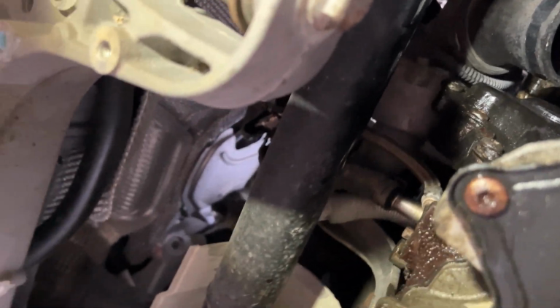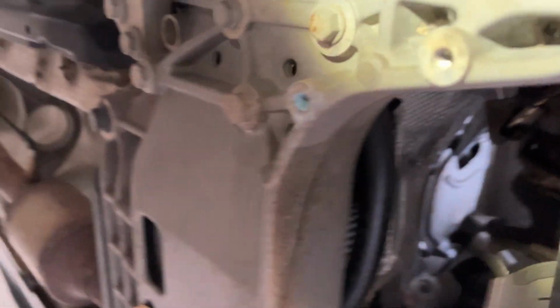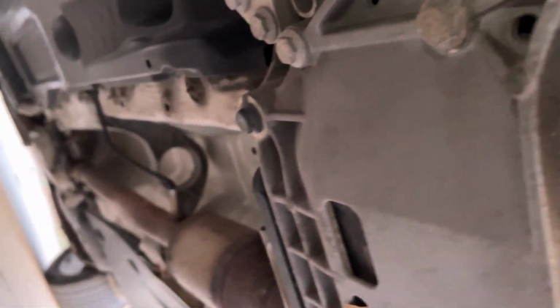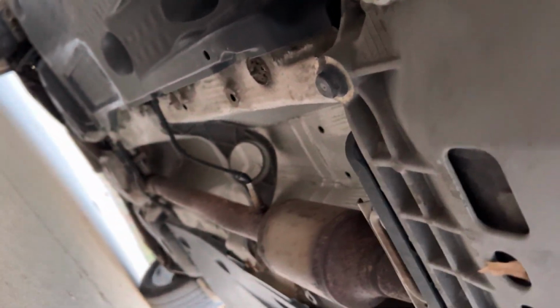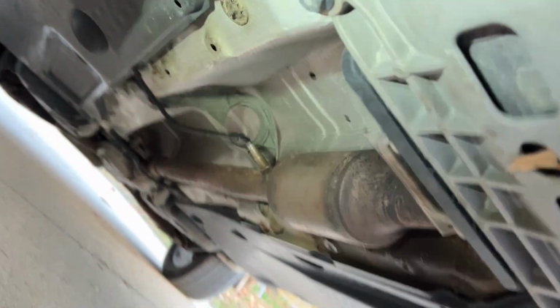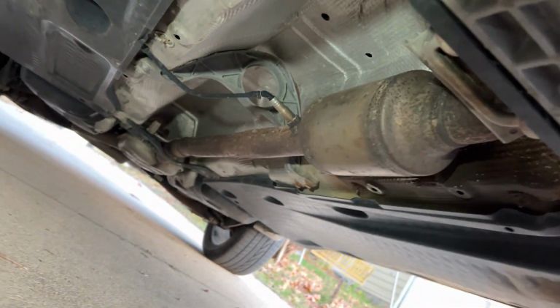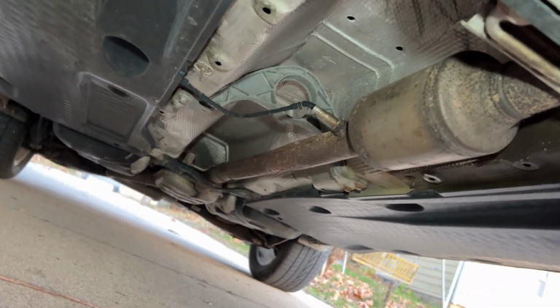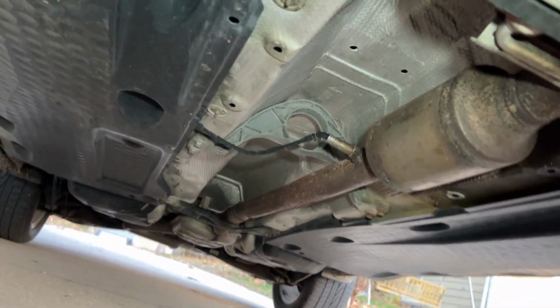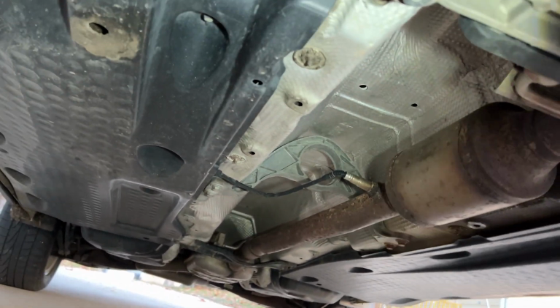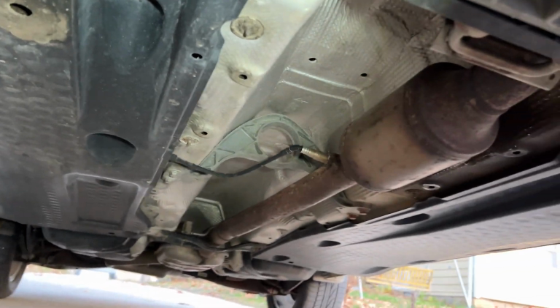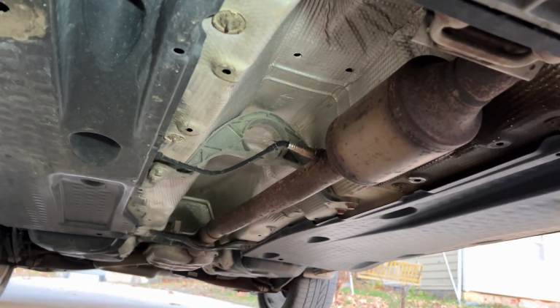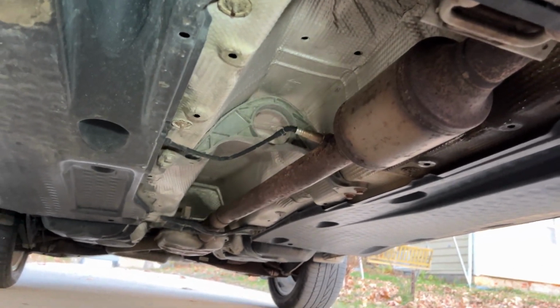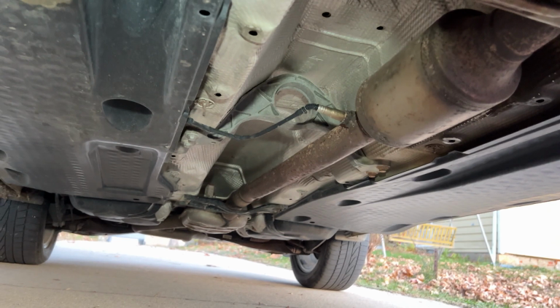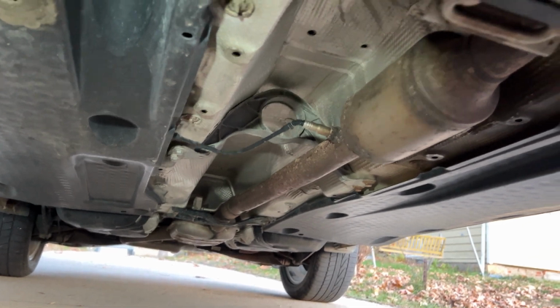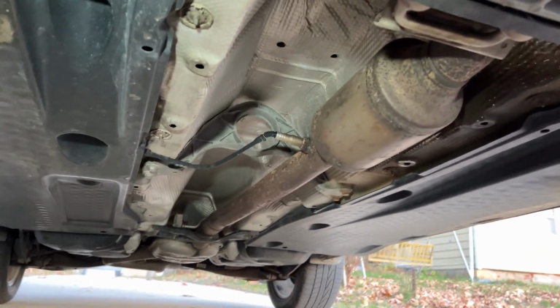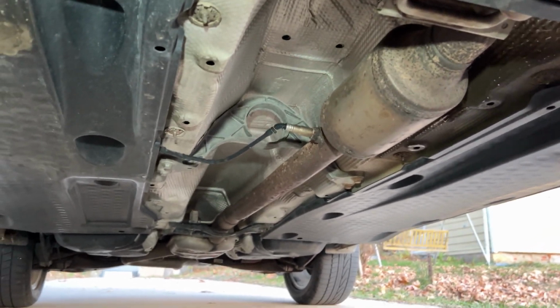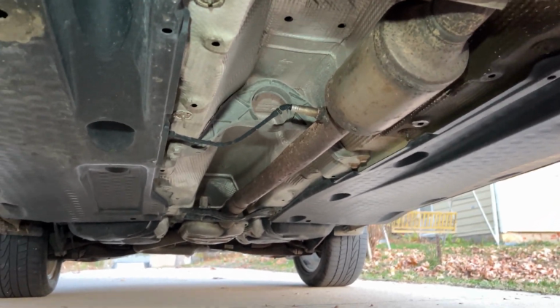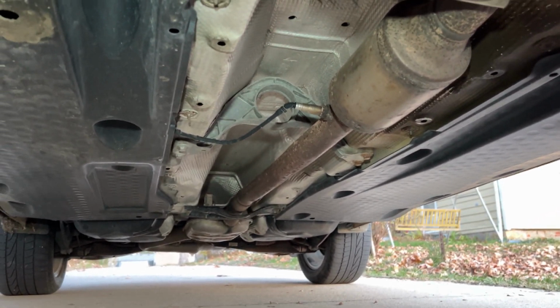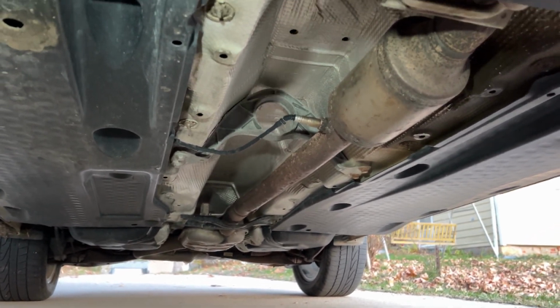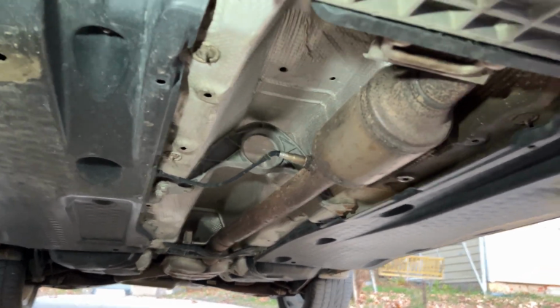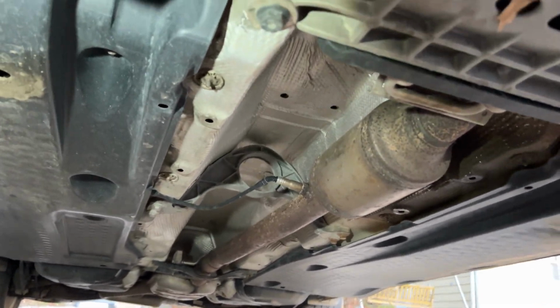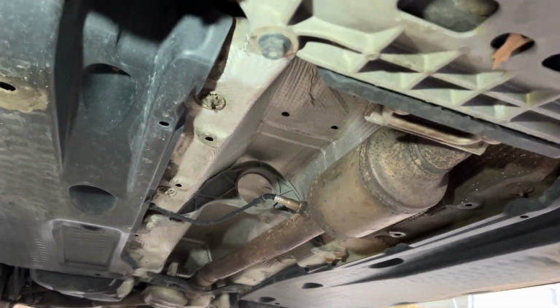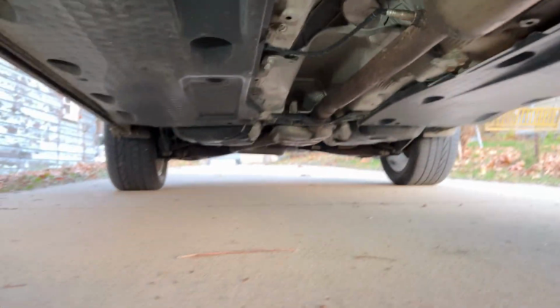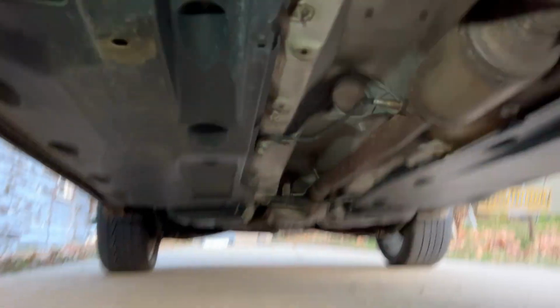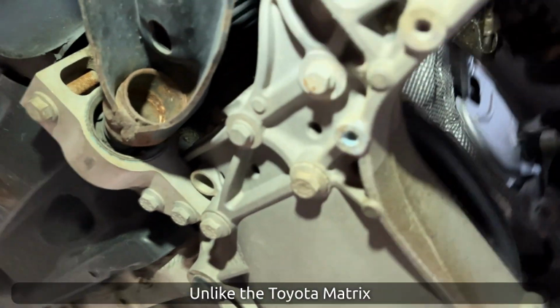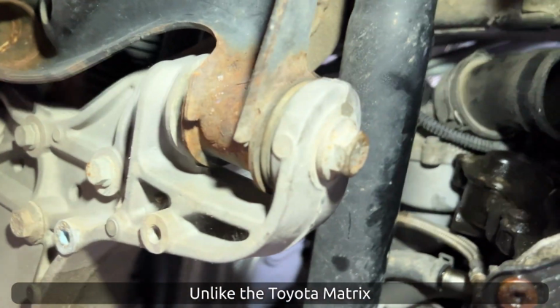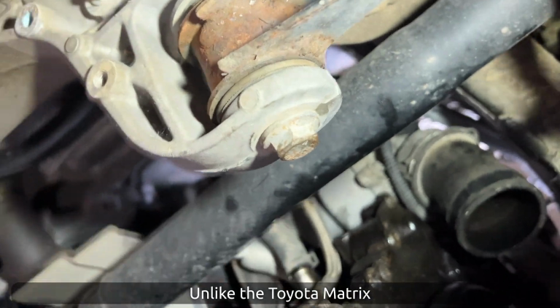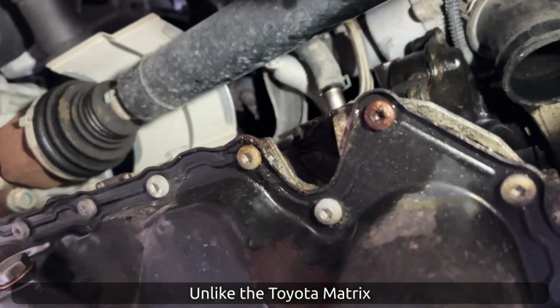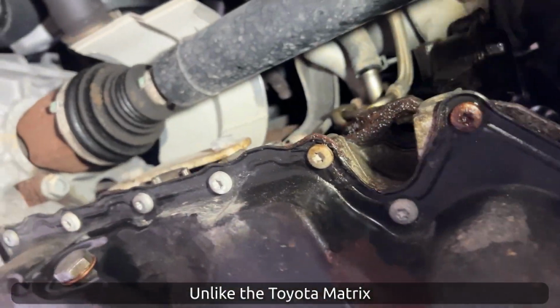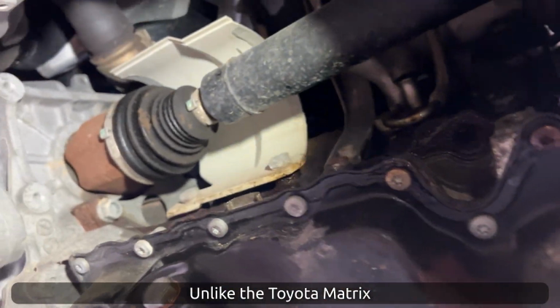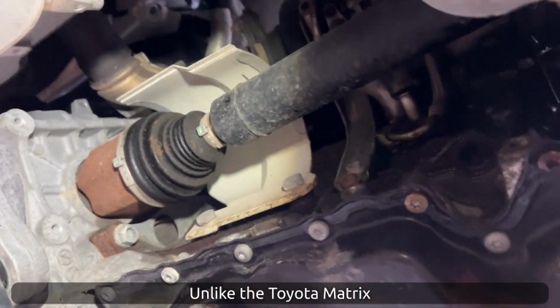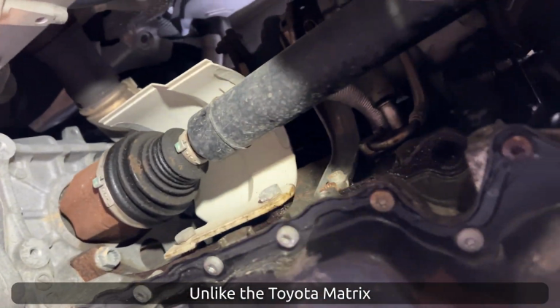Another interesting thing about this vehicle: check out the underside. Volkswagen, even though it's a two-wheel-drive vehicle, already has all the provisions as if it were four-wheel drive. It's kind of interesting they didn't use a different body shell.